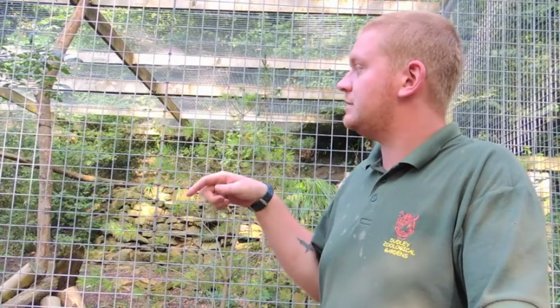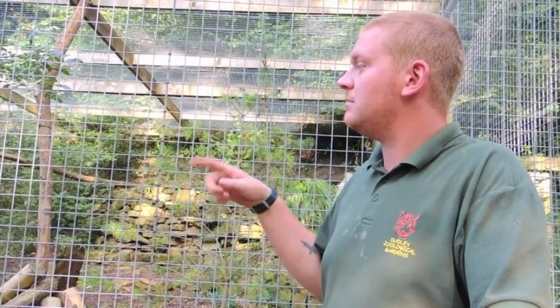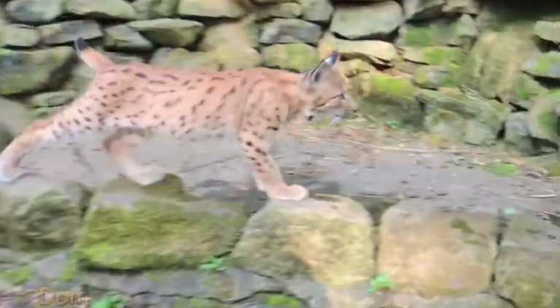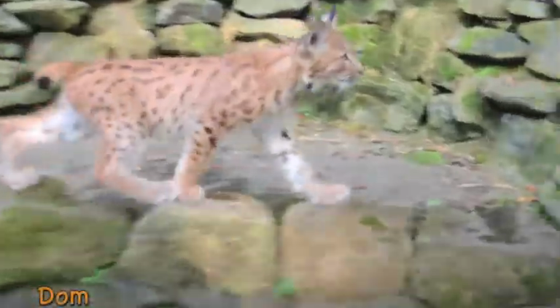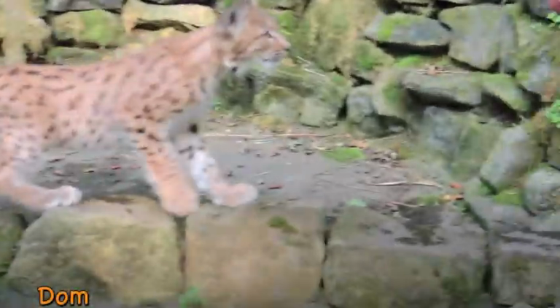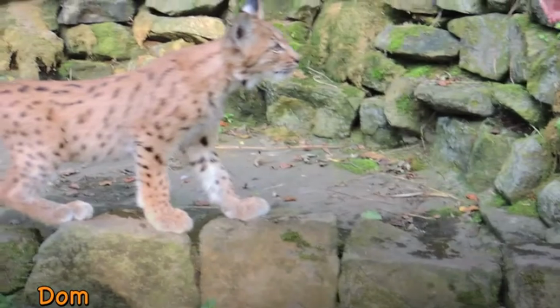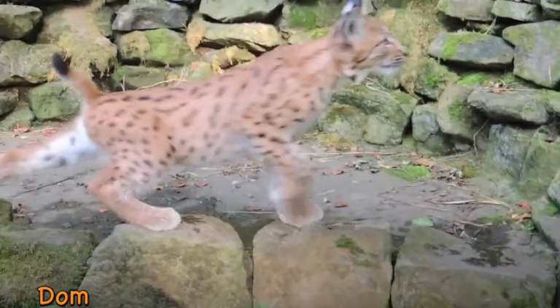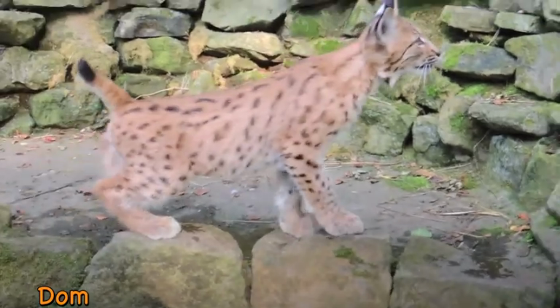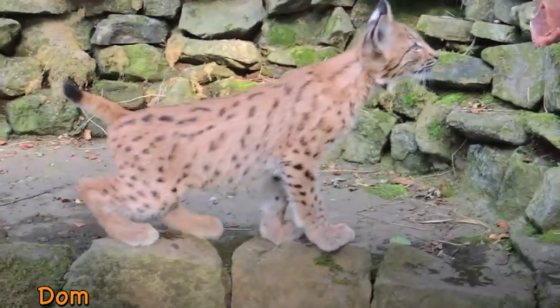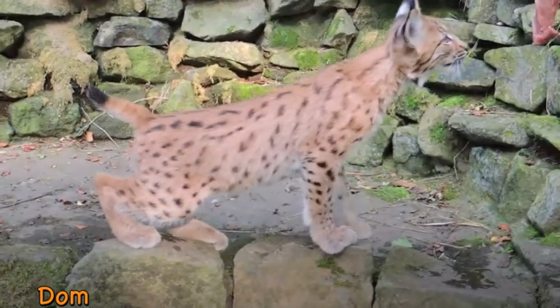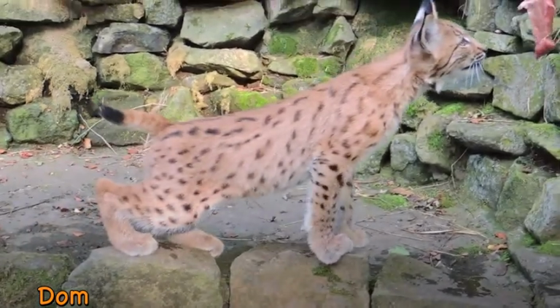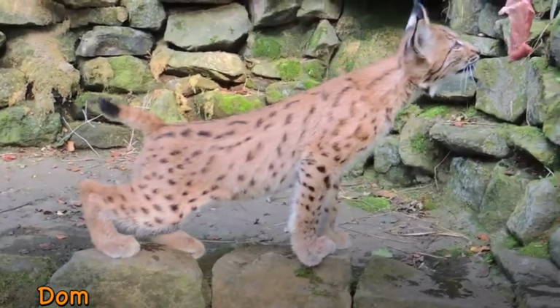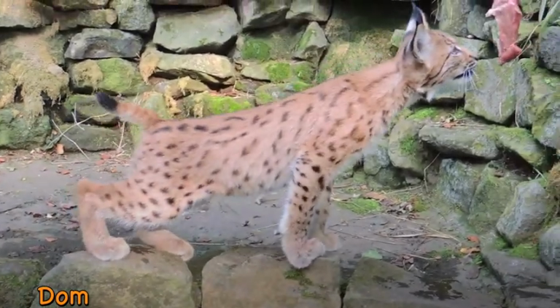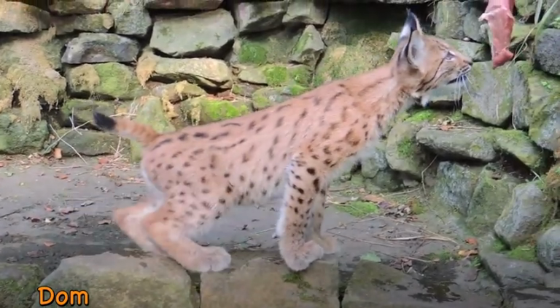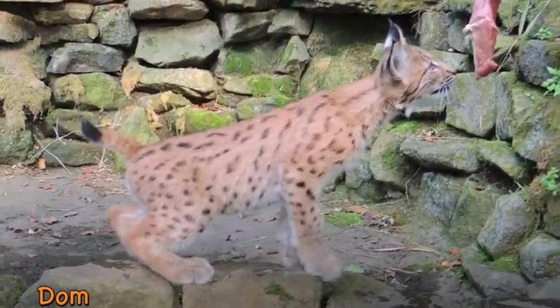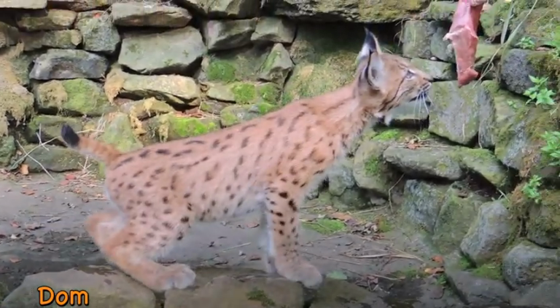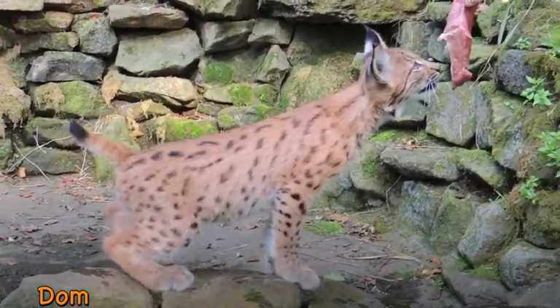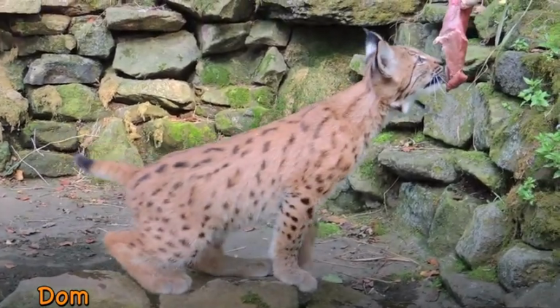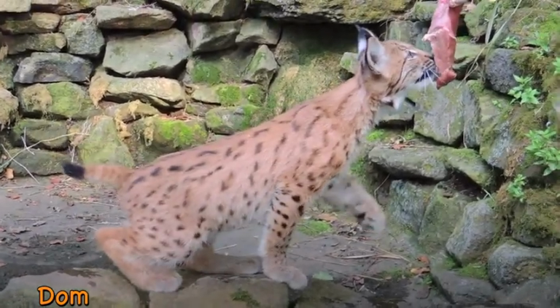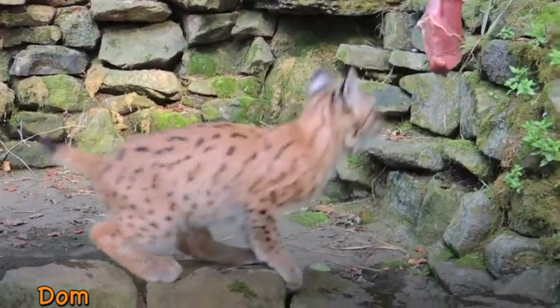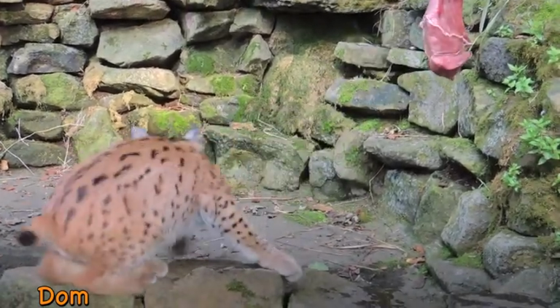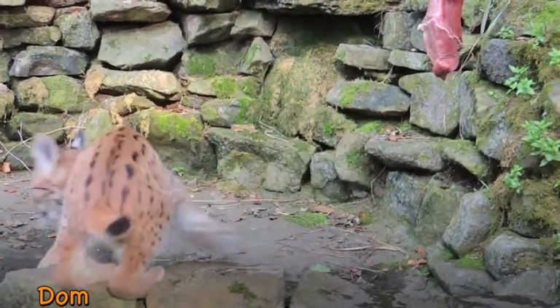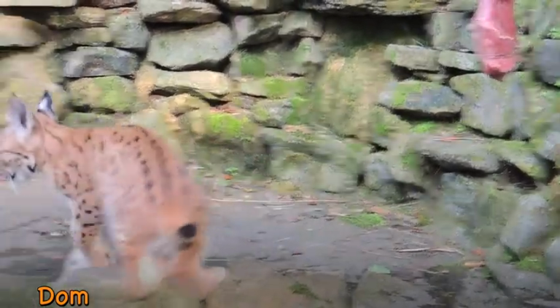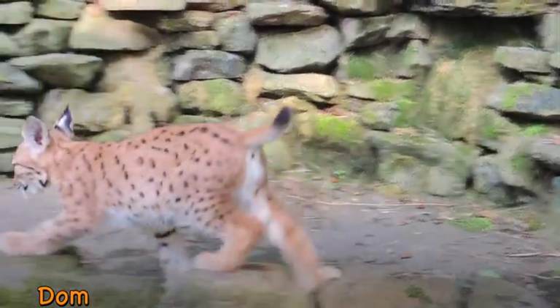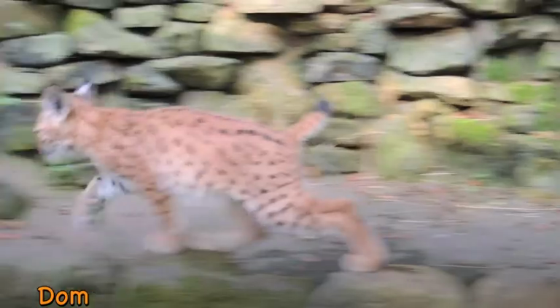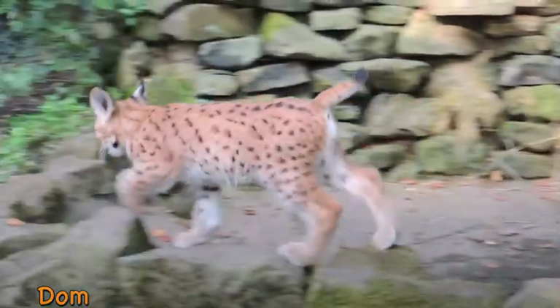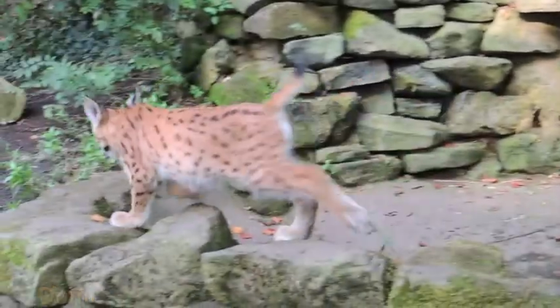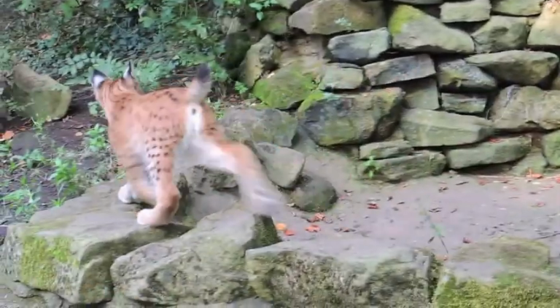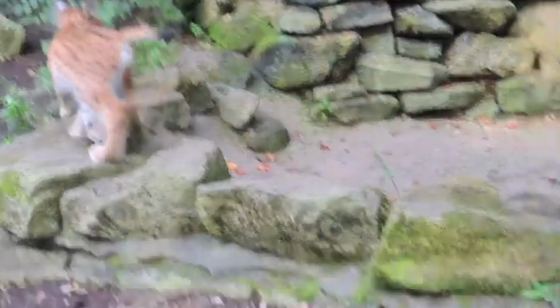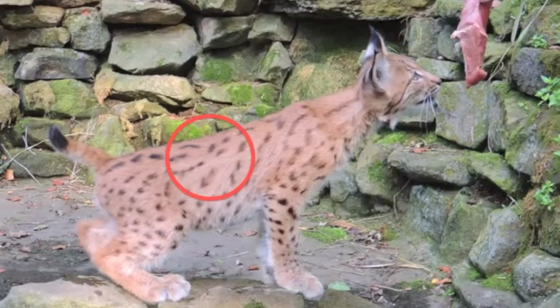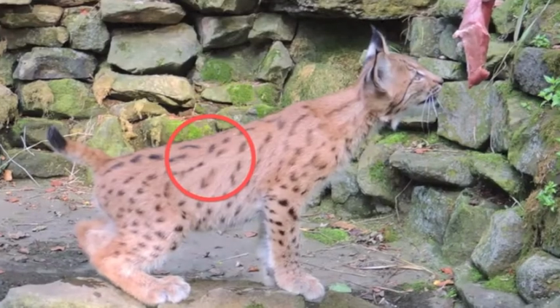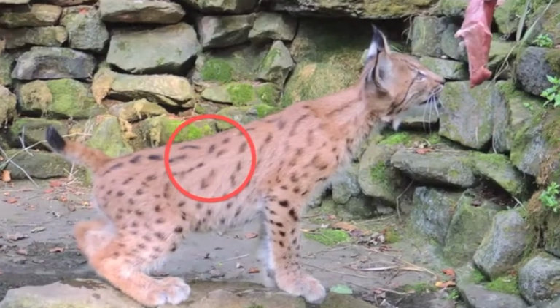Dom is the slightly smaller male — he's a bit more standoffish than the other two as well. If you look in exactly the same place on him, you'll see a series of little tiny dots.